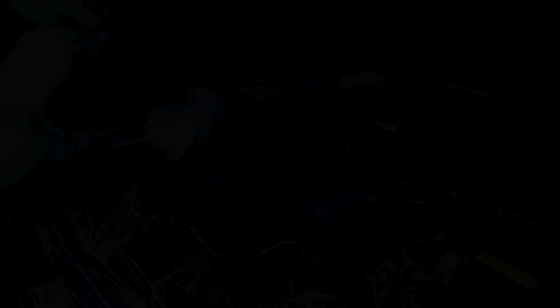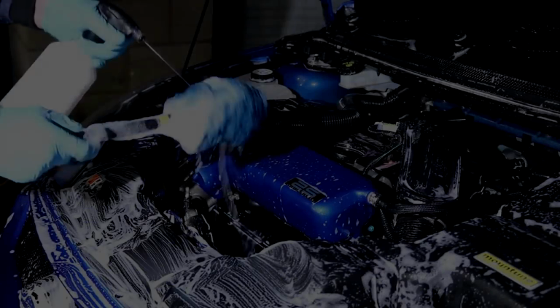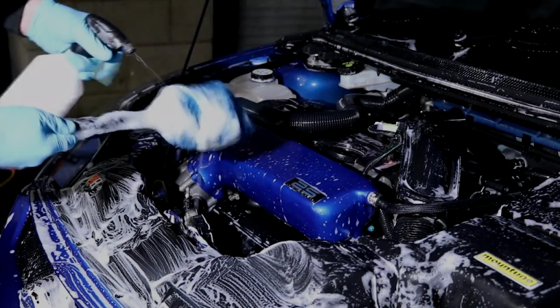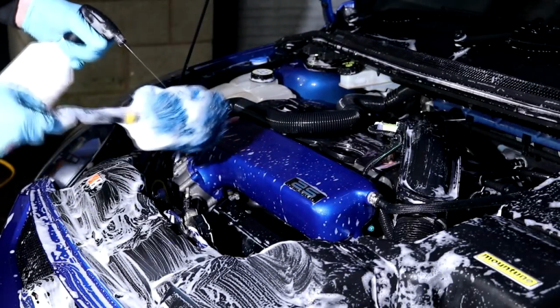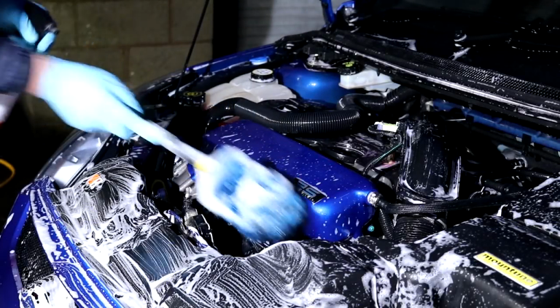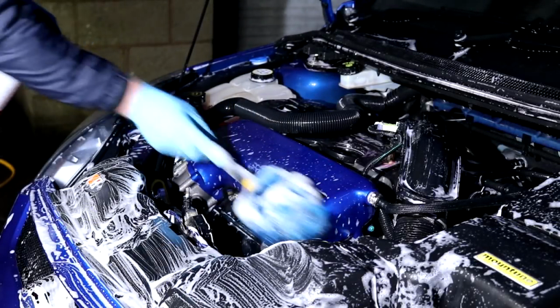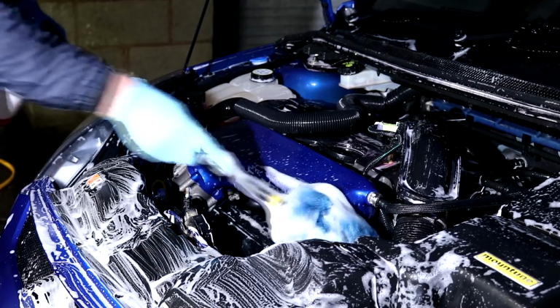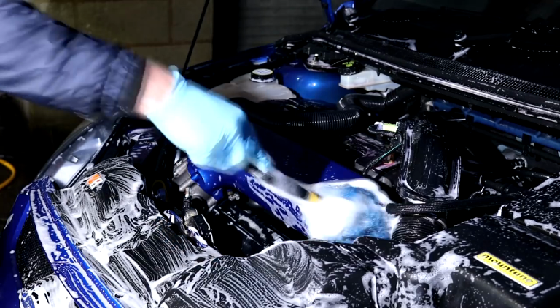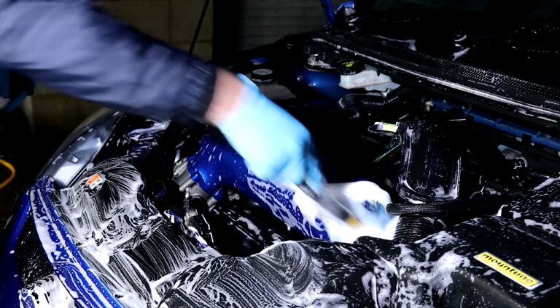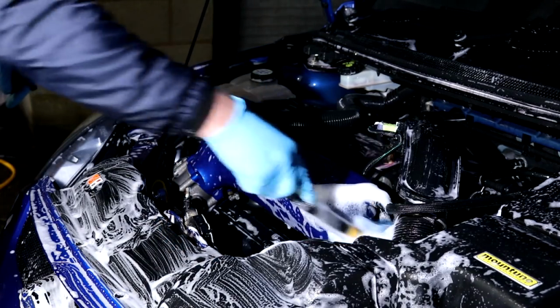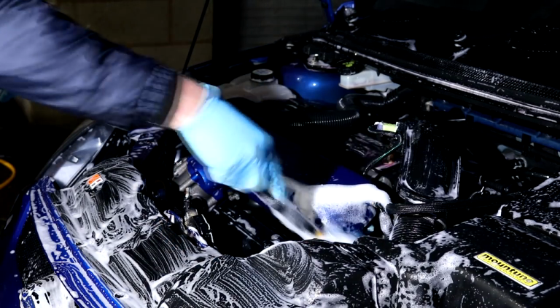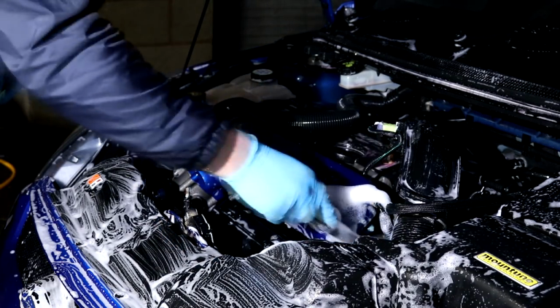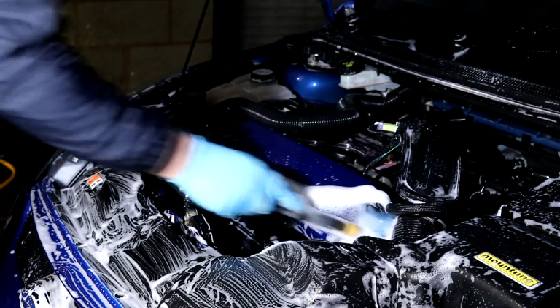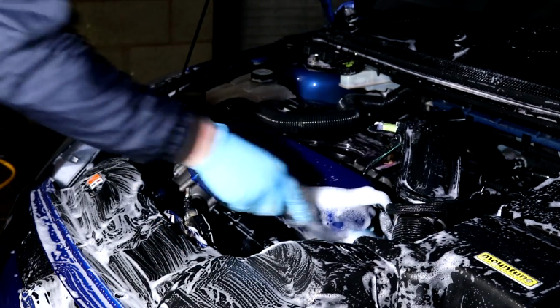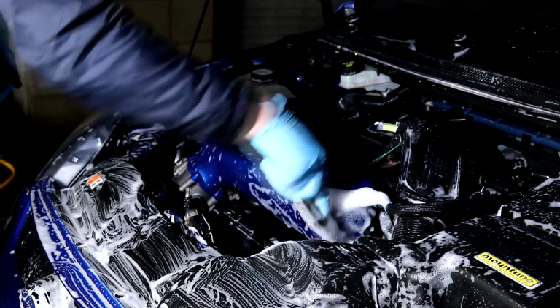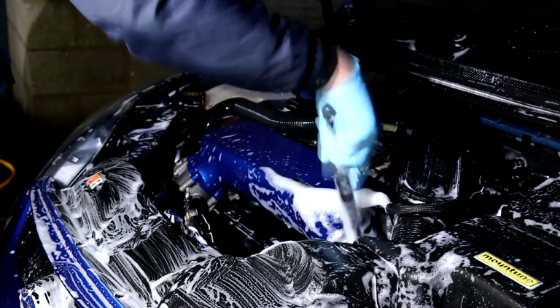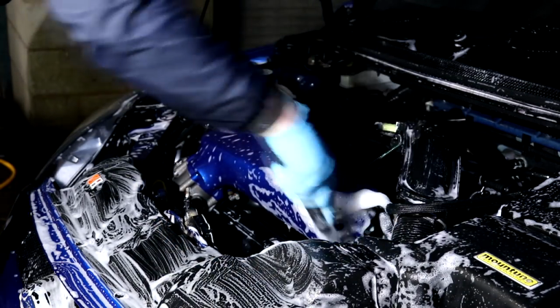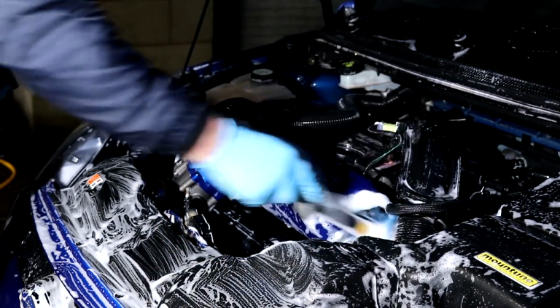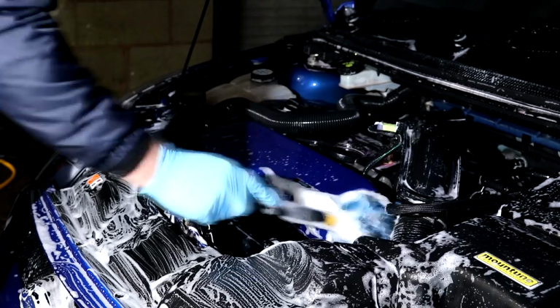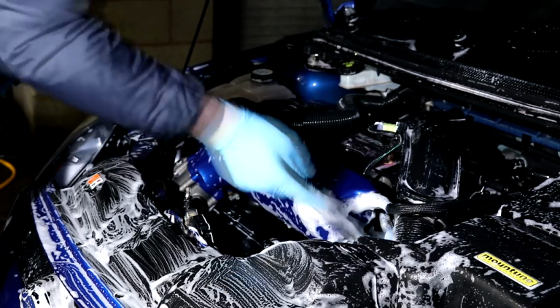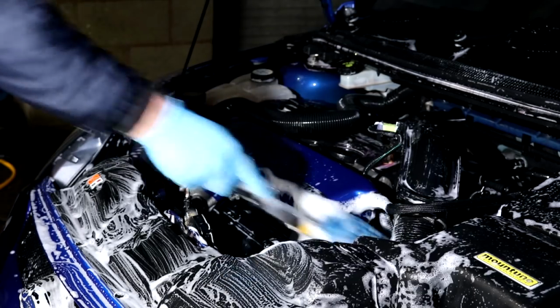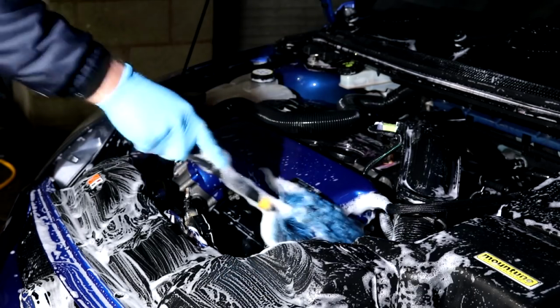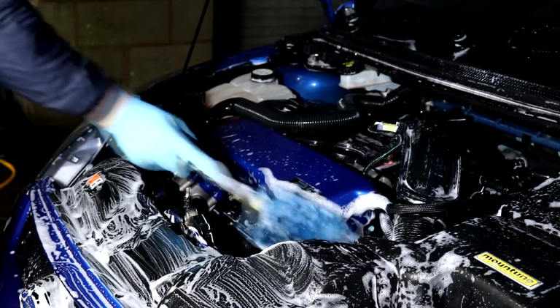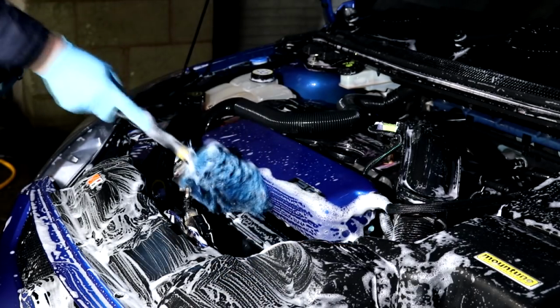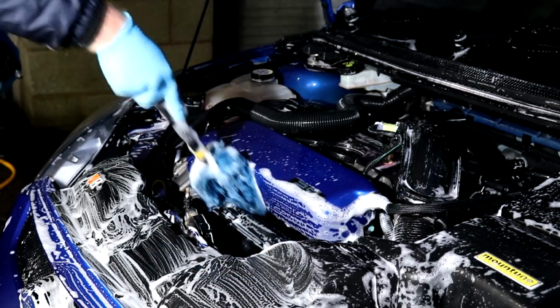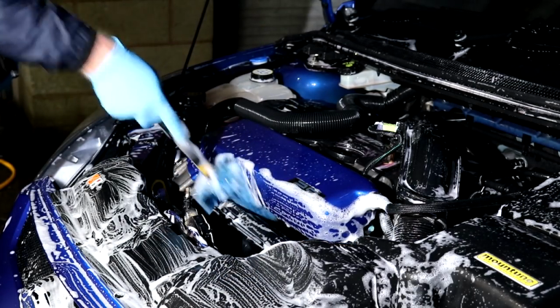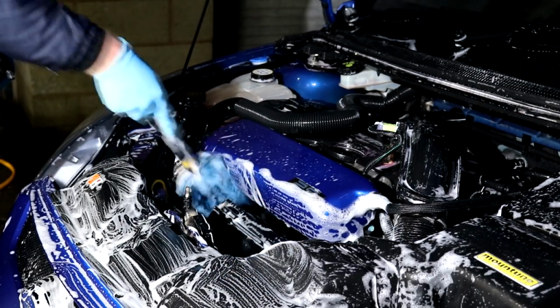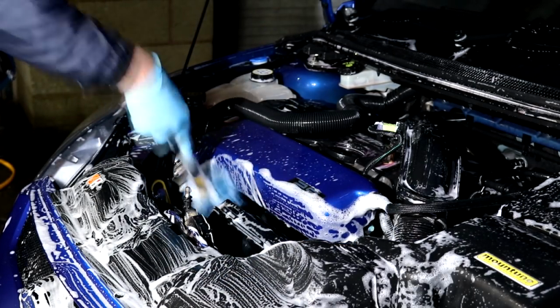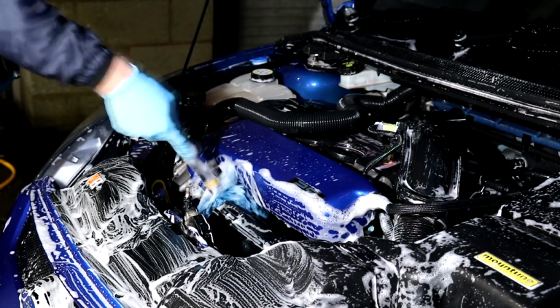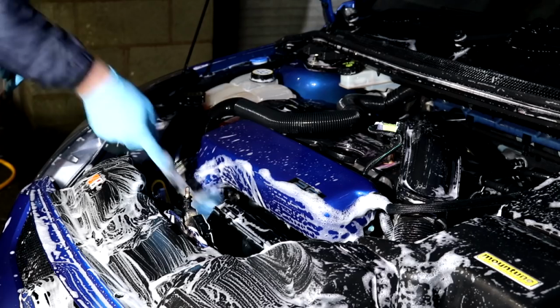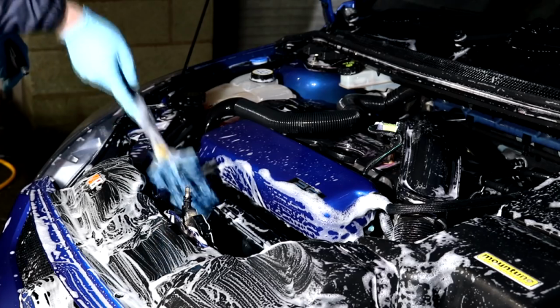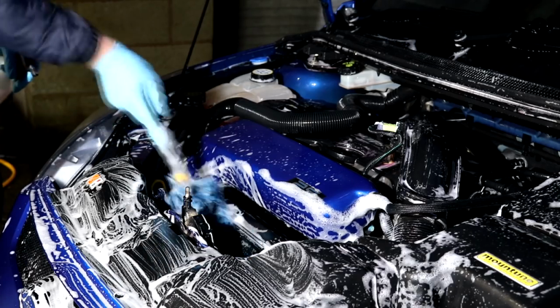I'll hit all accessible areas with the first cleaning tool before changing to the next longer-handle brush to reach the further-down areas. Again I will go around the bay starting in one corner, hit all accessible areas, and then work my way around.